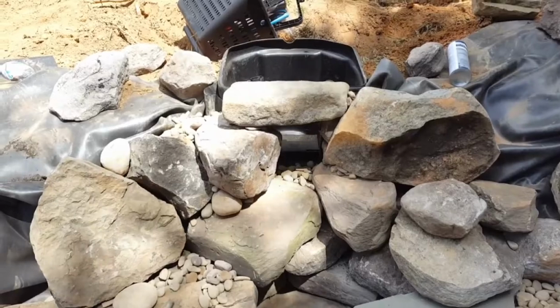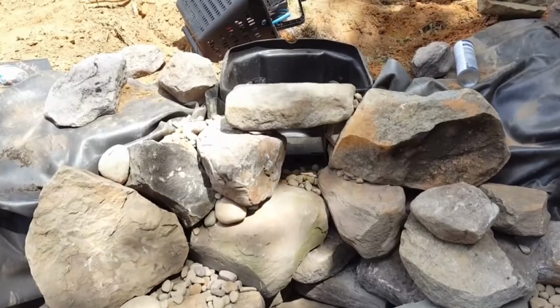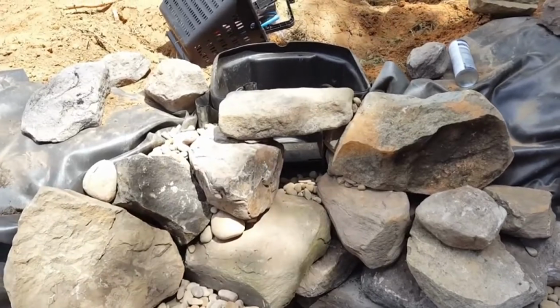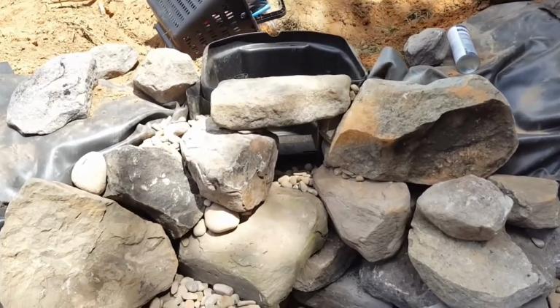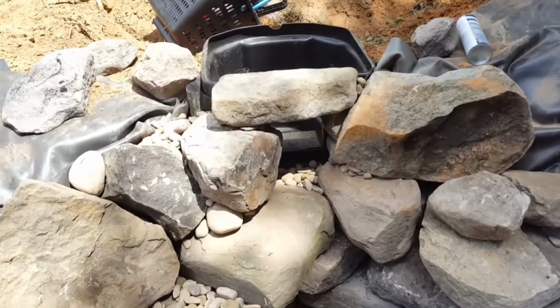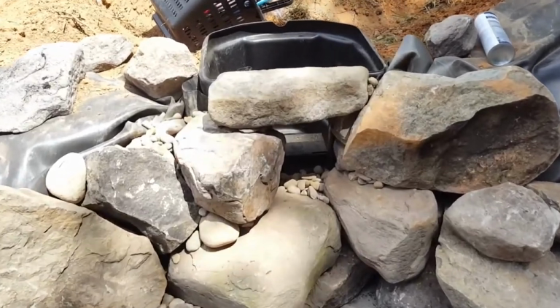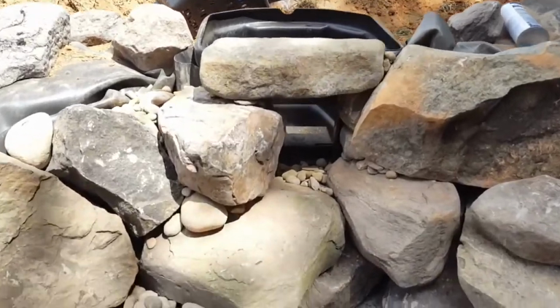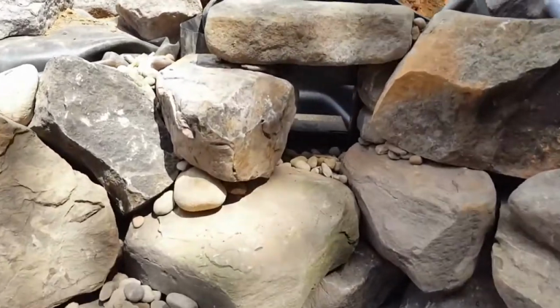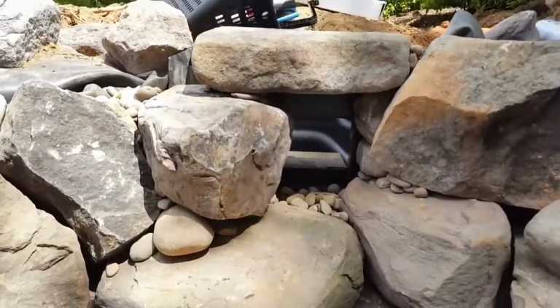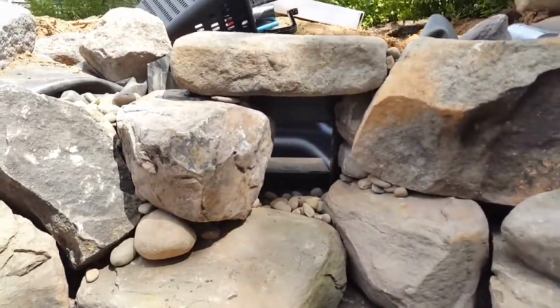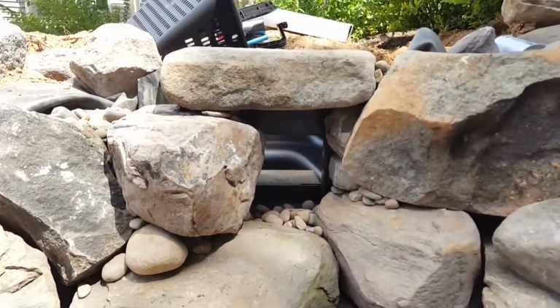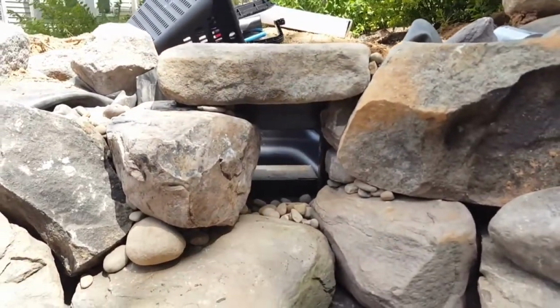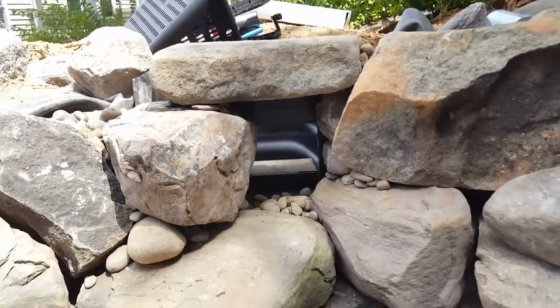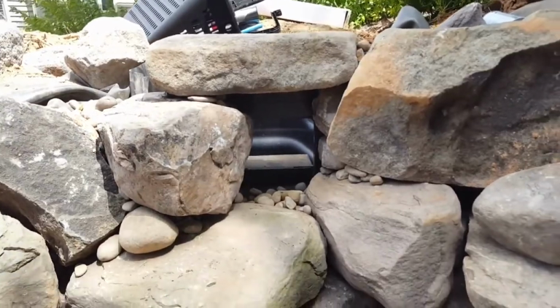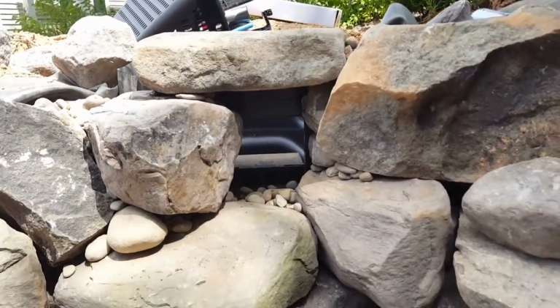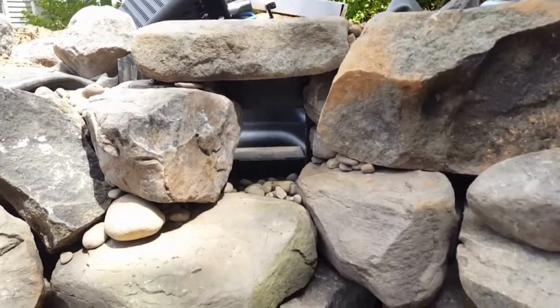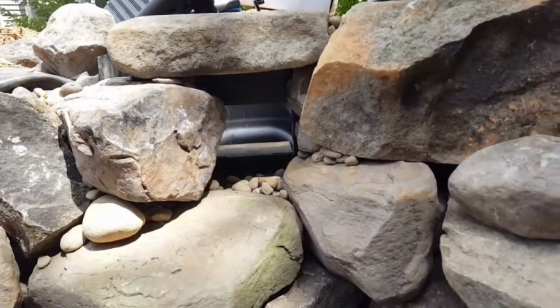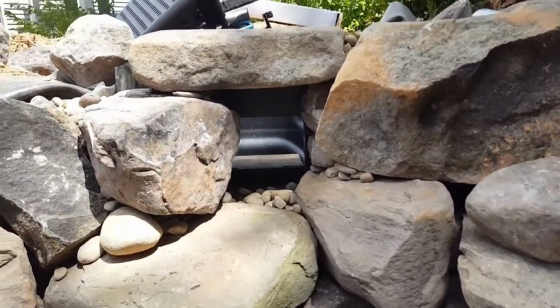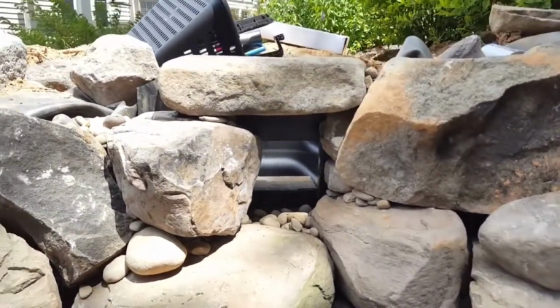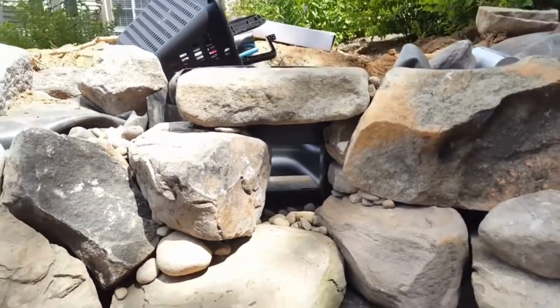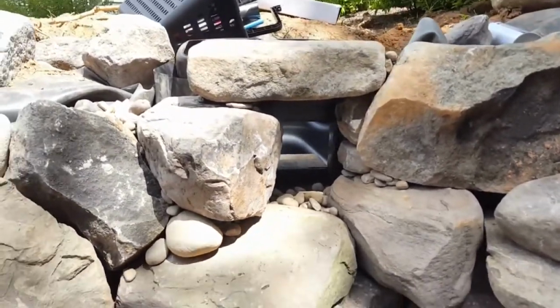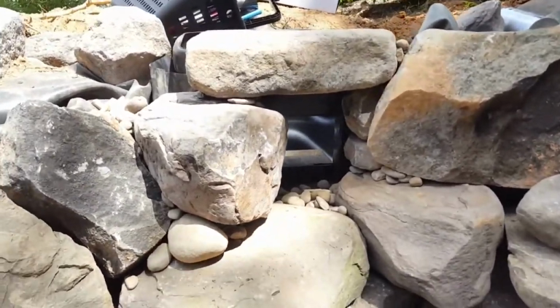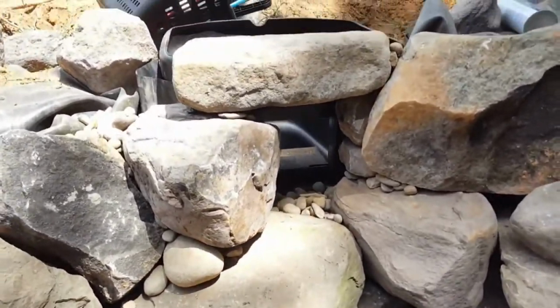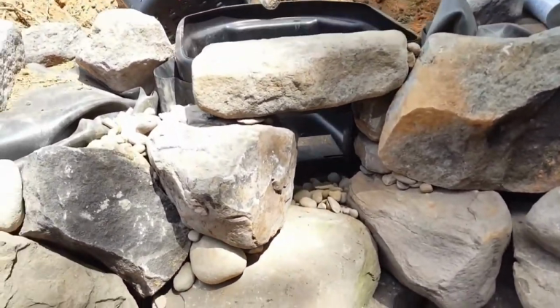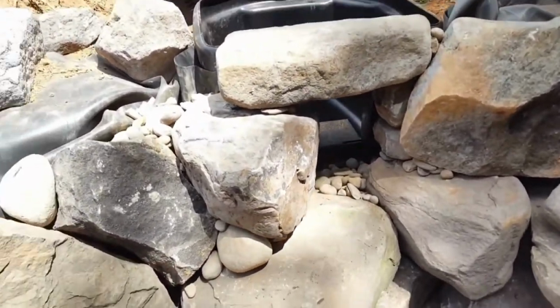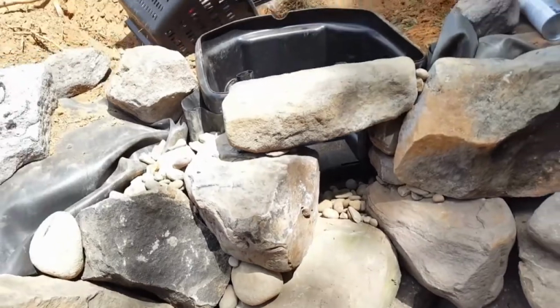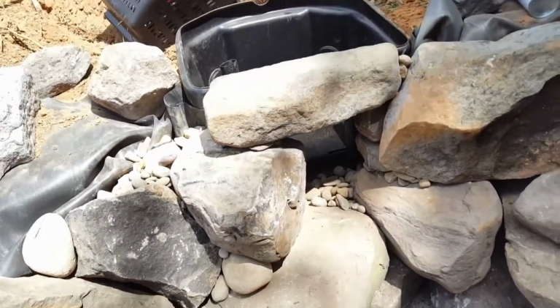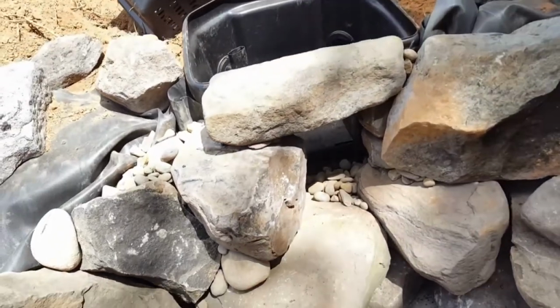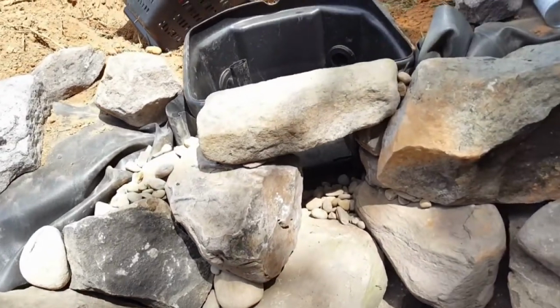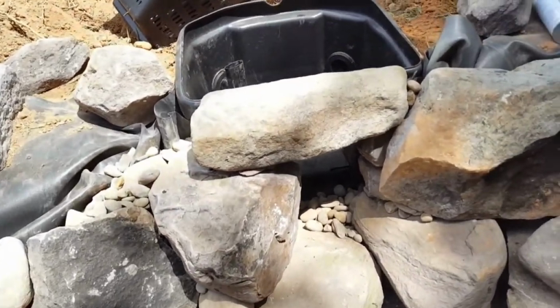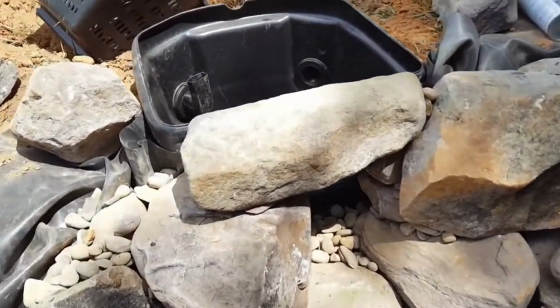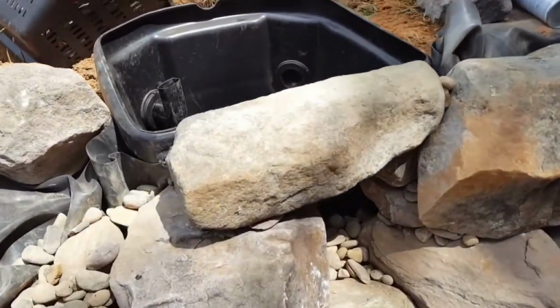I want to show you a quick video of how we hide the skimmer box. We leave the access wide open still, but we want to completely hide that thing. We're trying to create the natural ecosystem — we want it to all look natural and not see the mechanical parts of it.